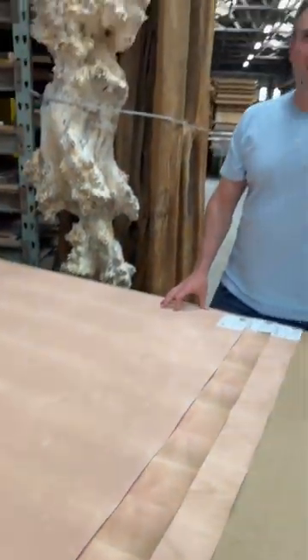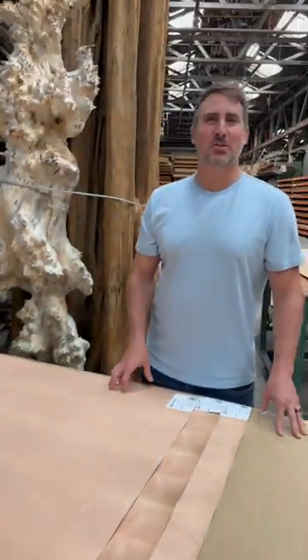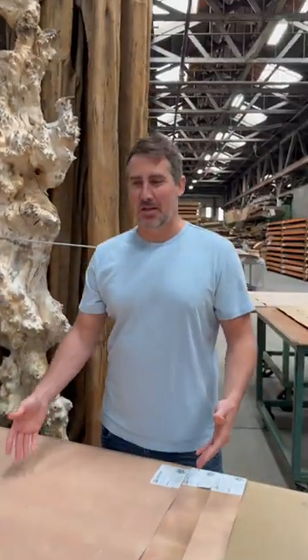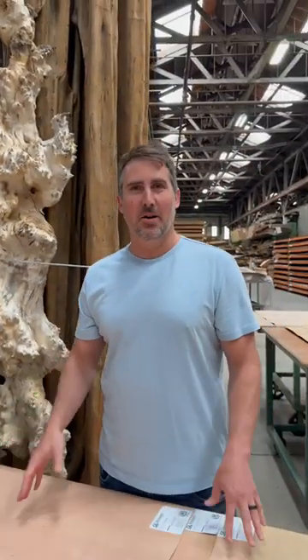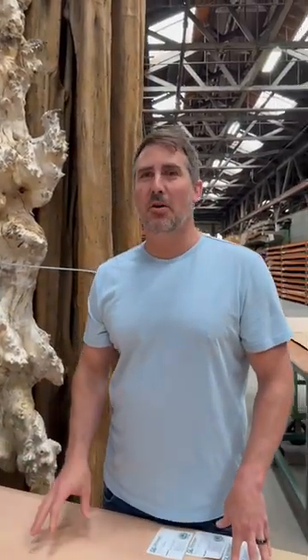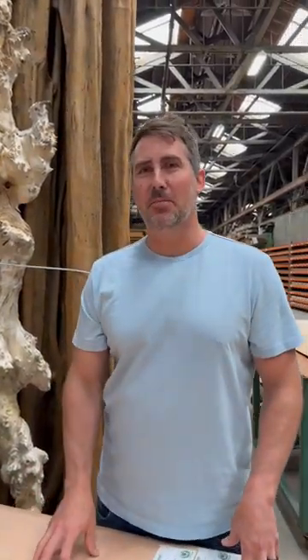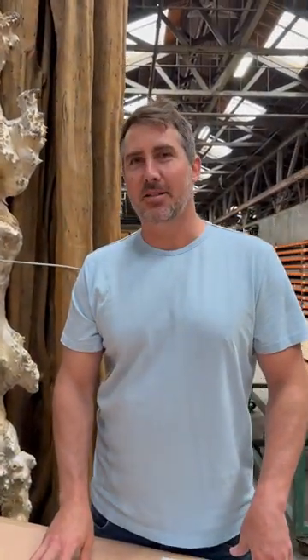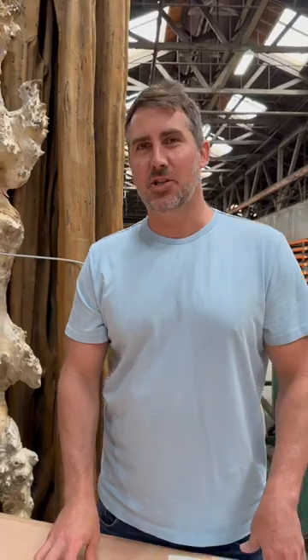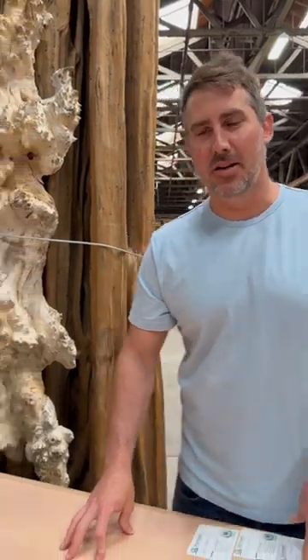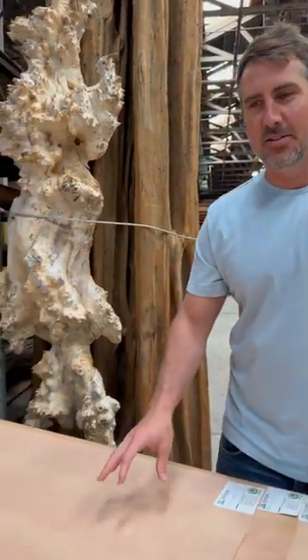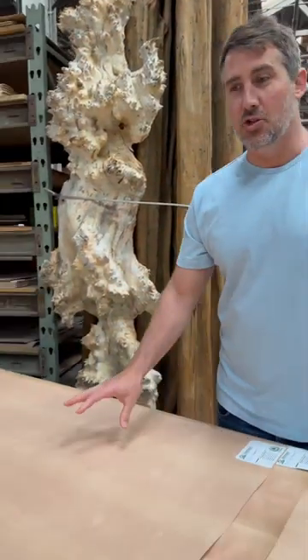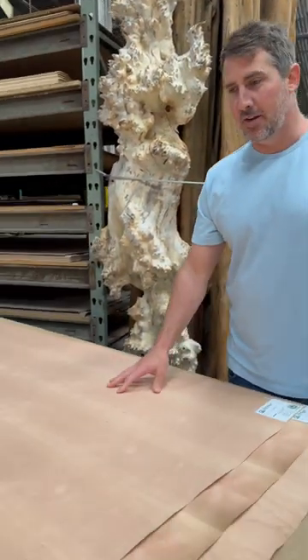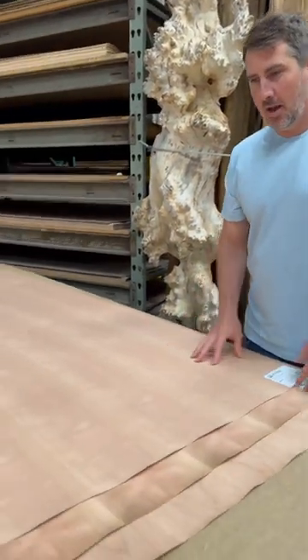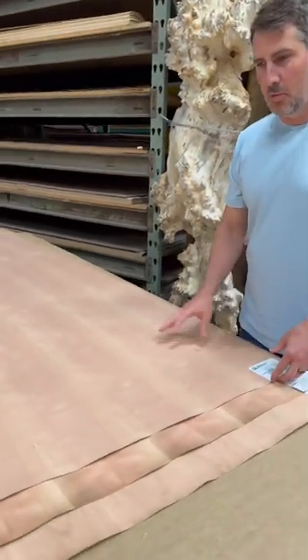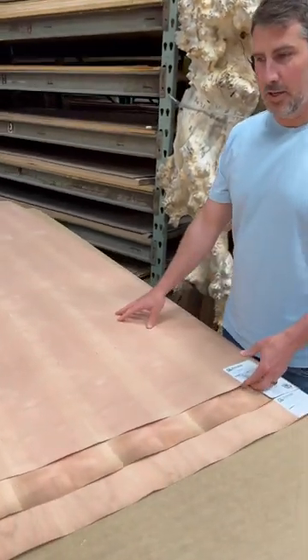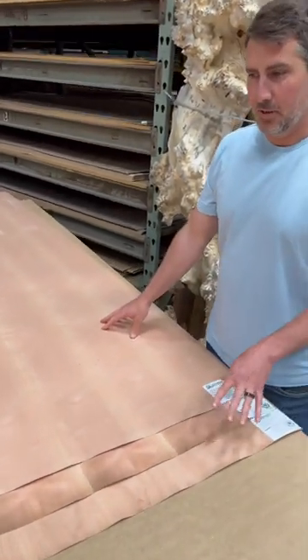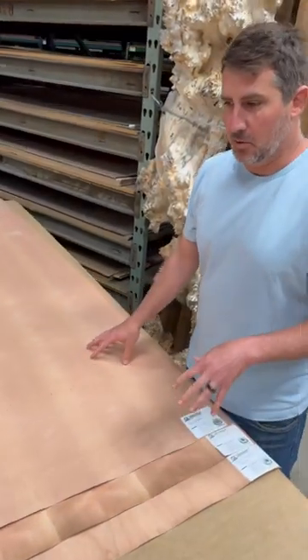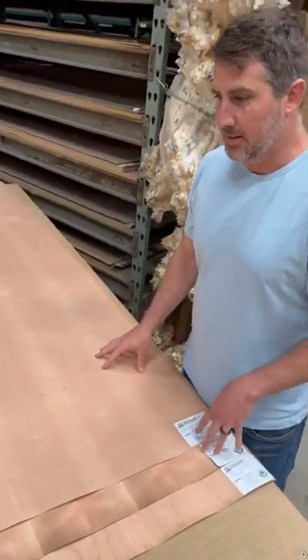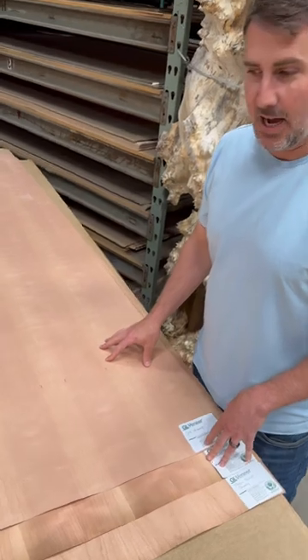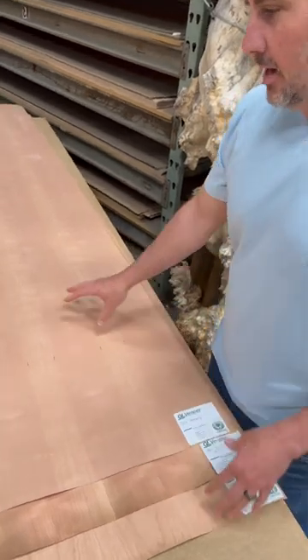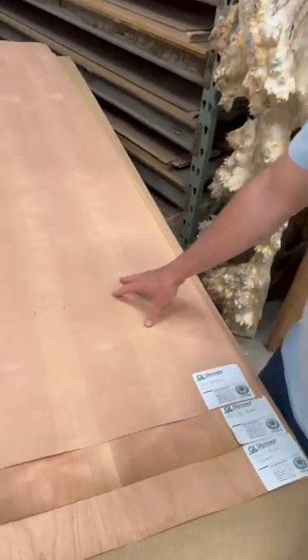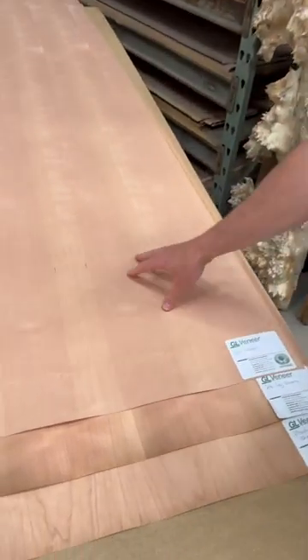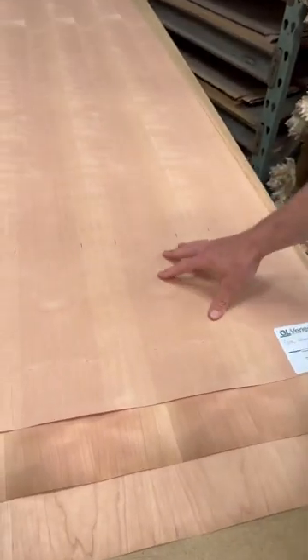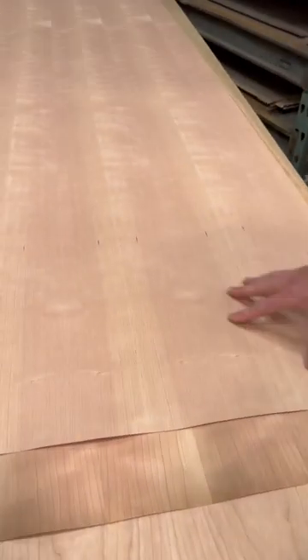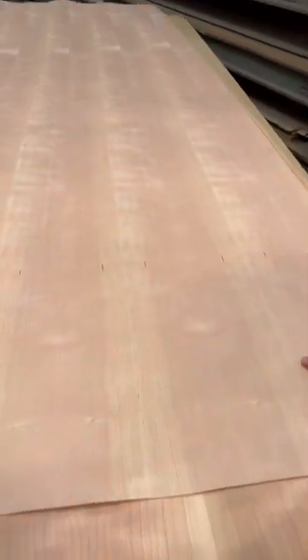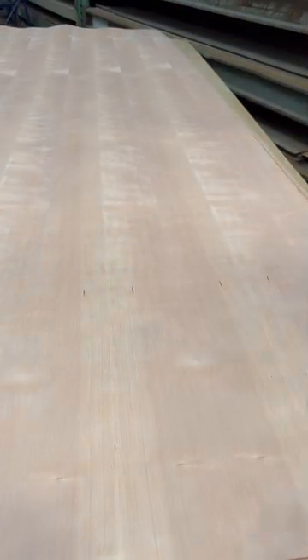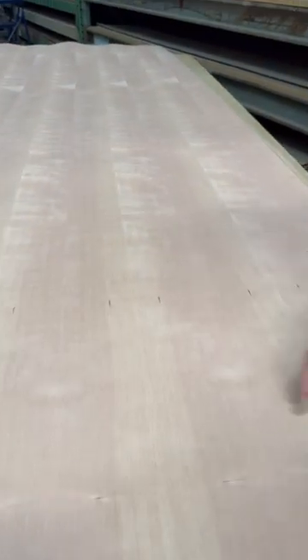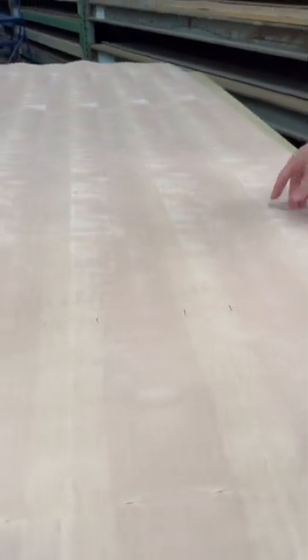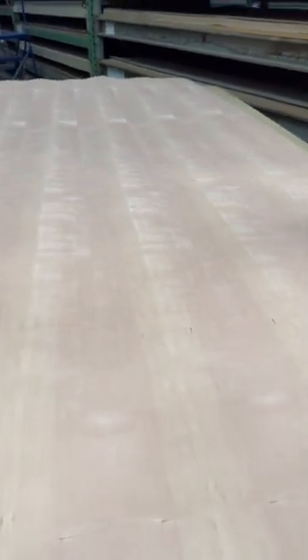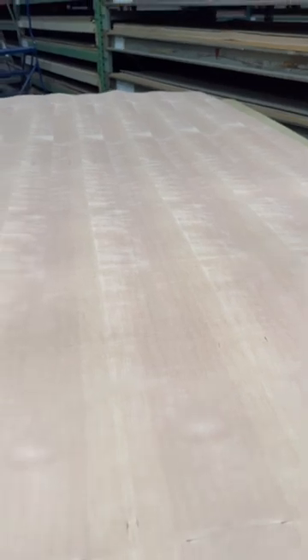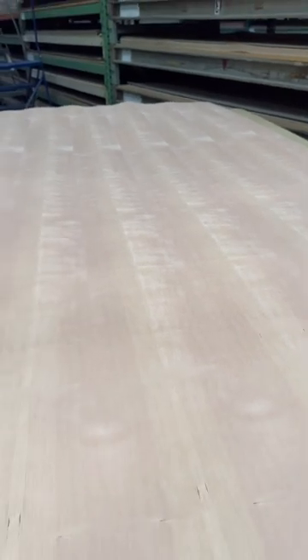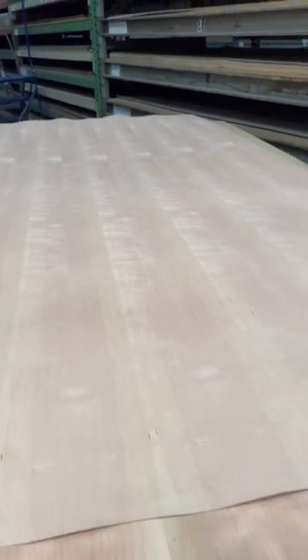Hey everybody, so what we're looking at here is one of our staple species here at GL Veneer. This is cherry. We're going to look at a couple different grains and cuts. We have quarter cherry here on the top, showing a nice vertical grain running down the sheet.